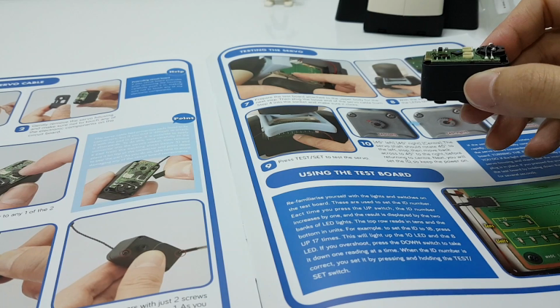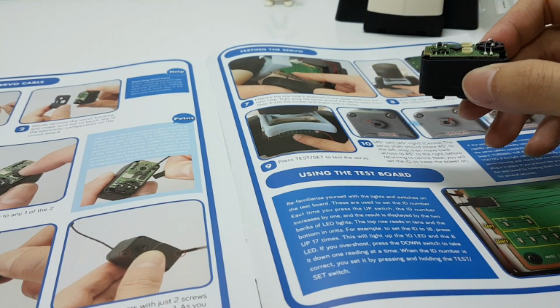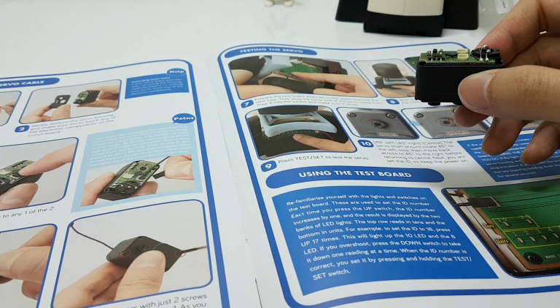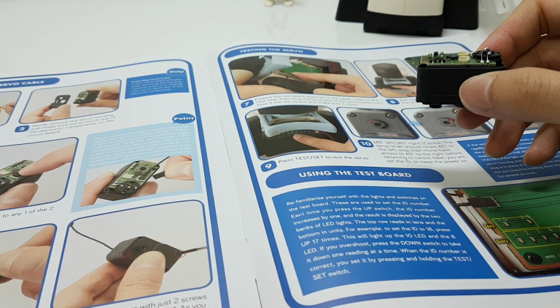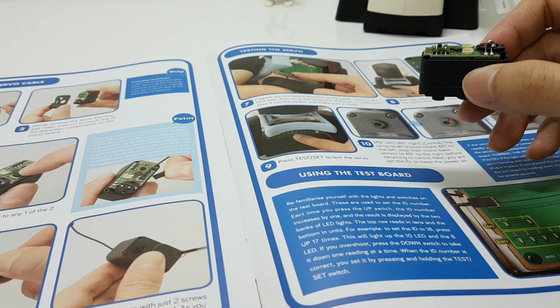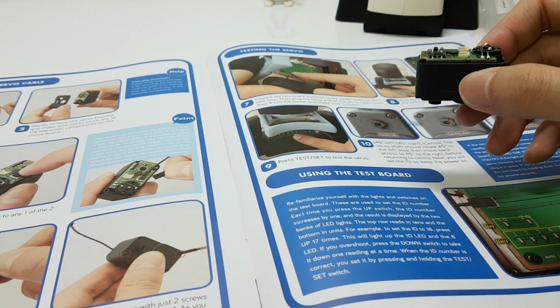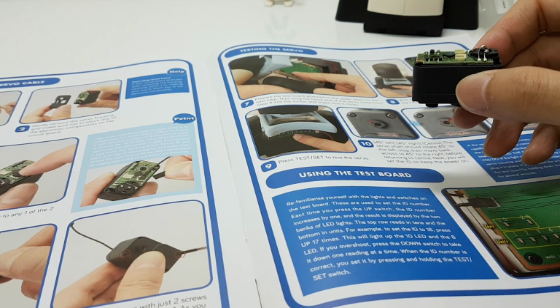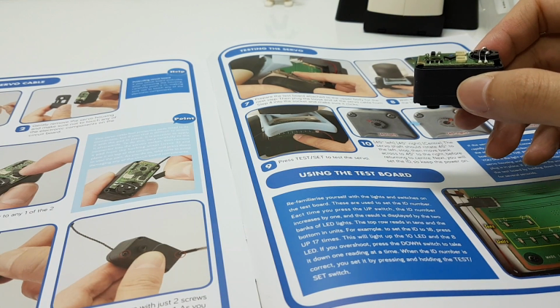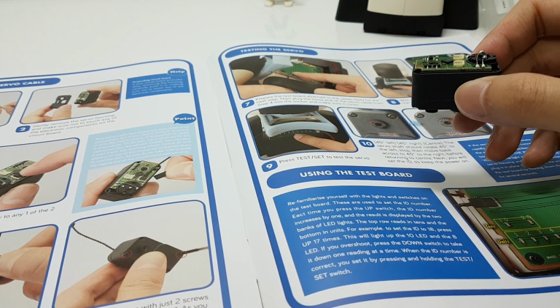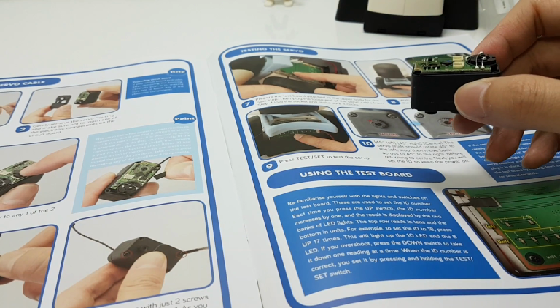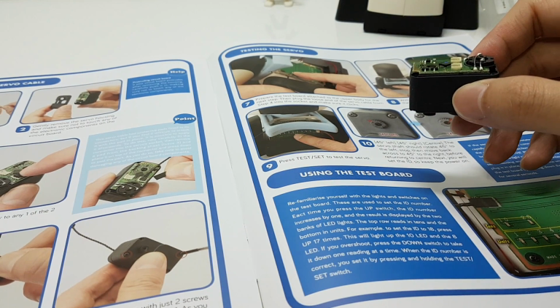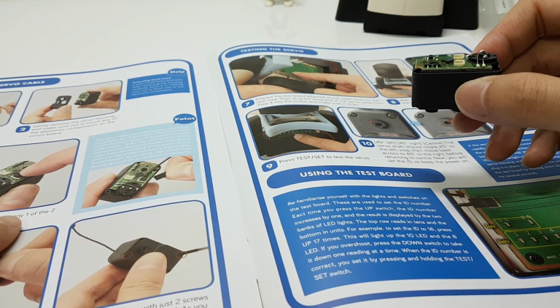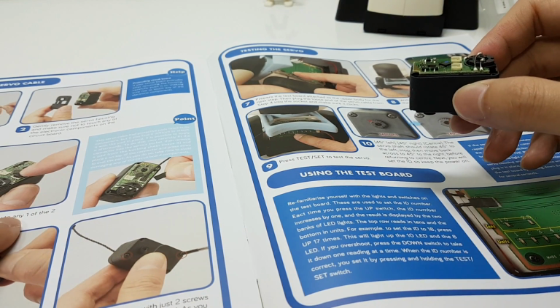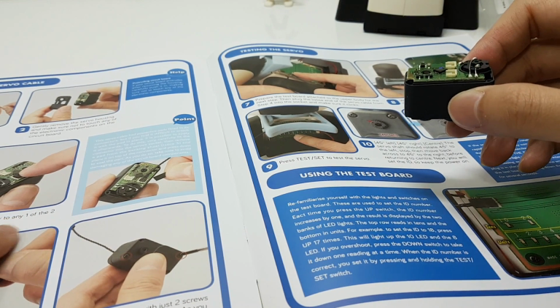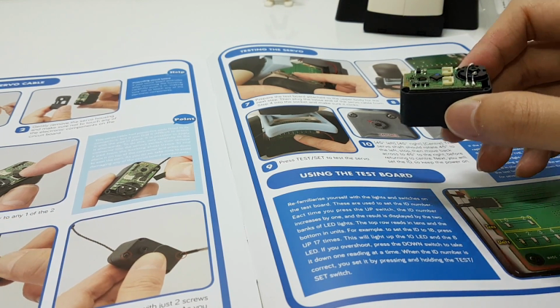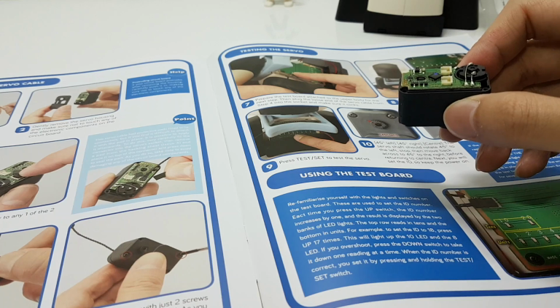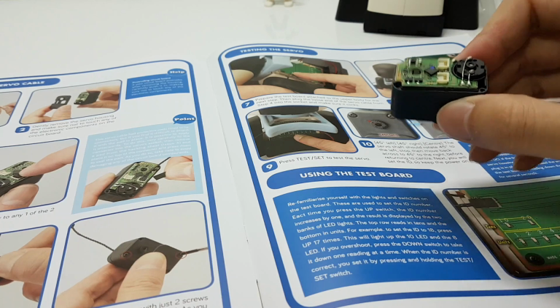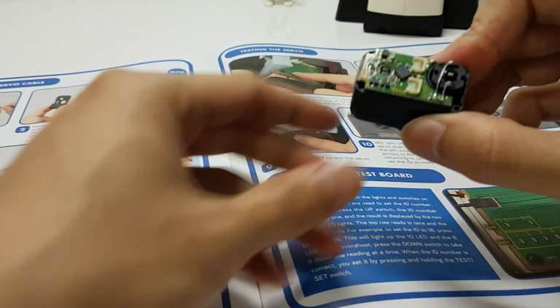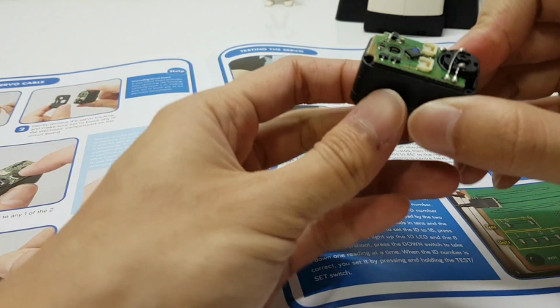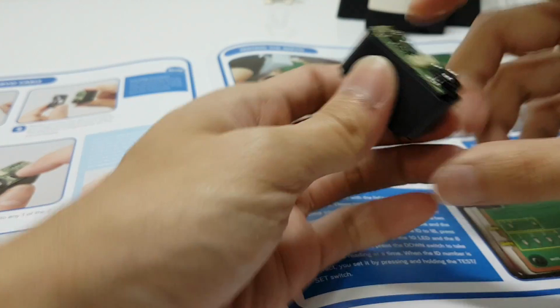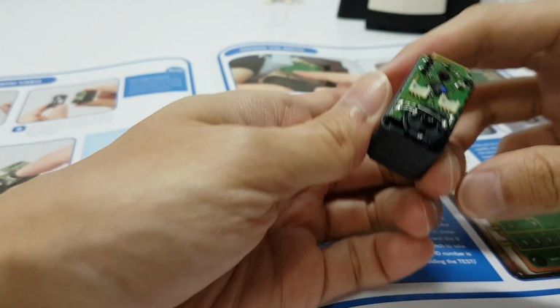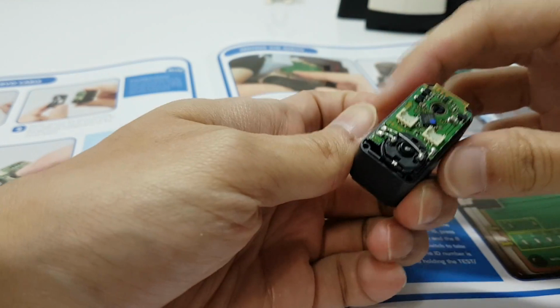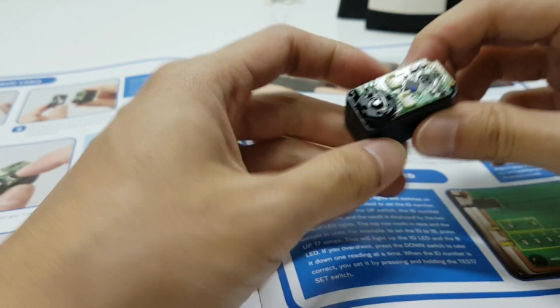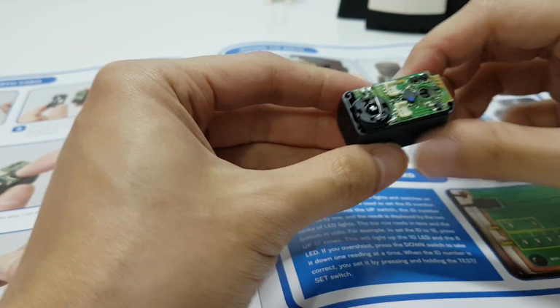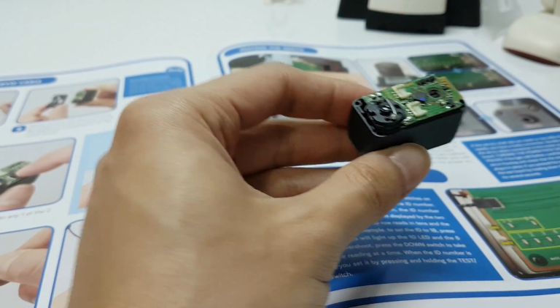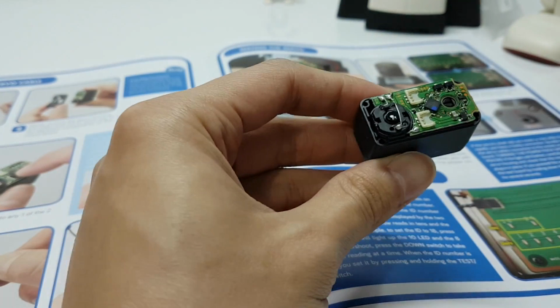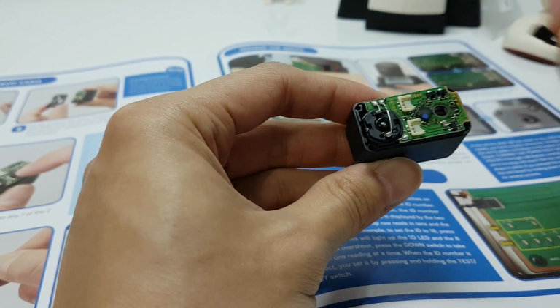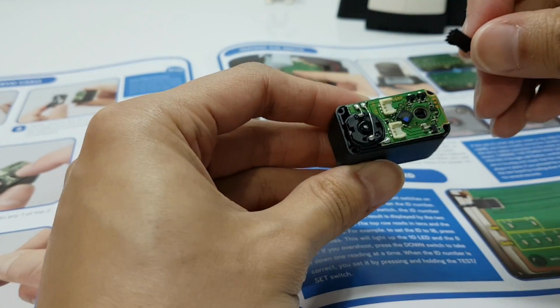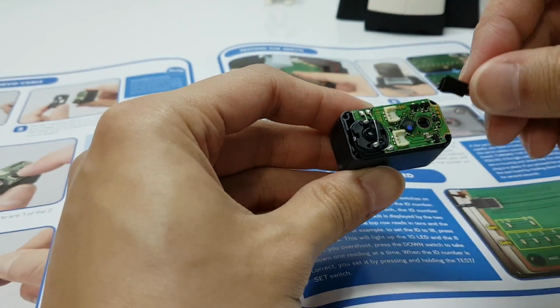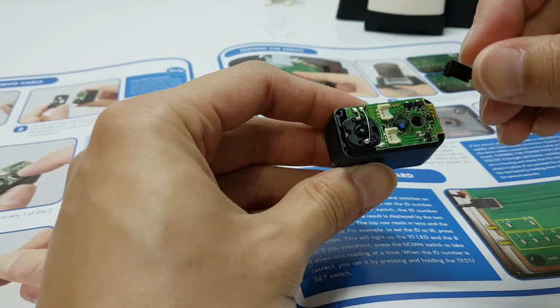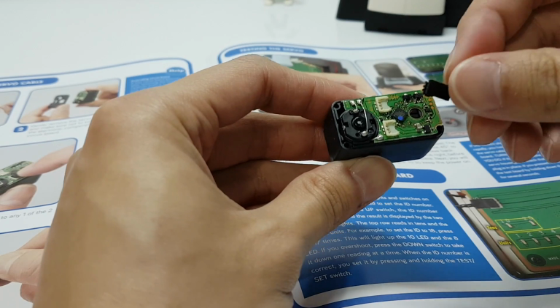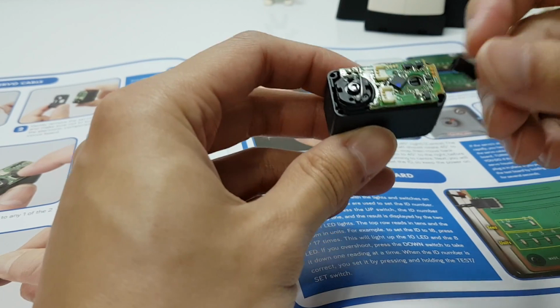According to the instructions, we can plug any end of the servo cable to any one of the white sockets, so let's follow the picture and we will connect to the one on the left.